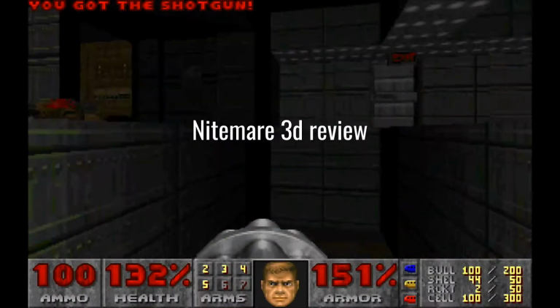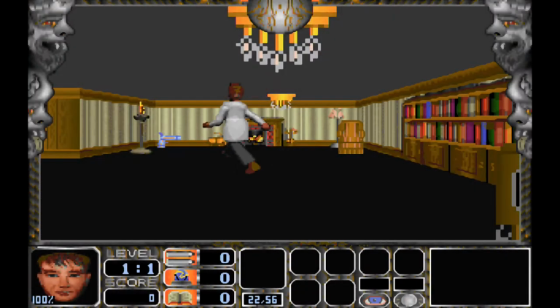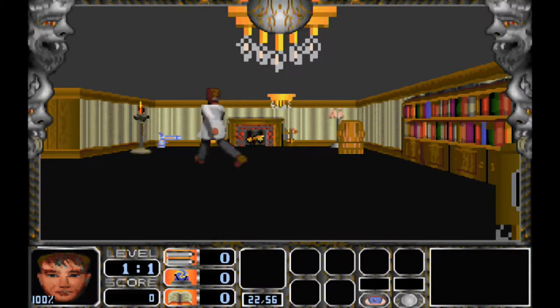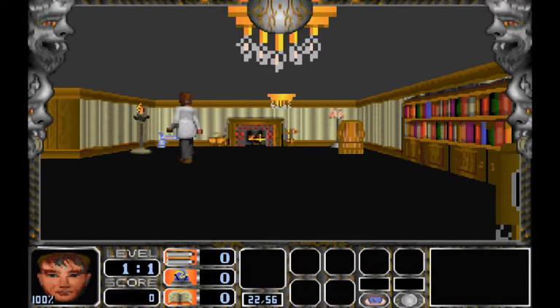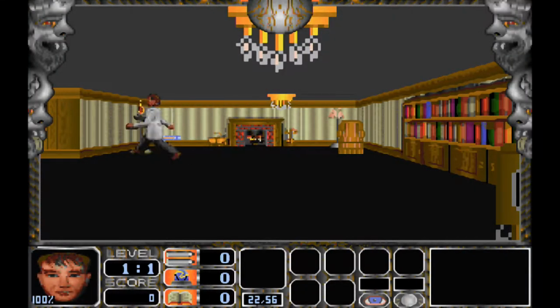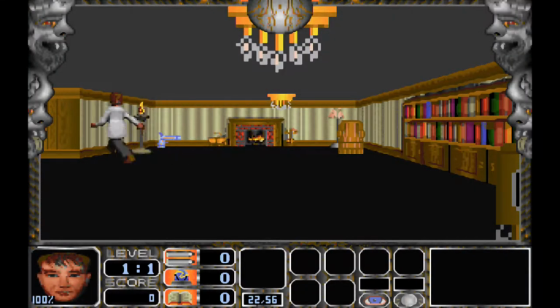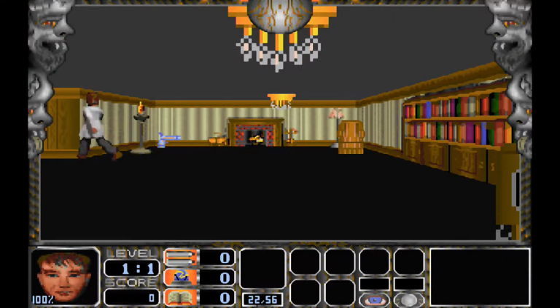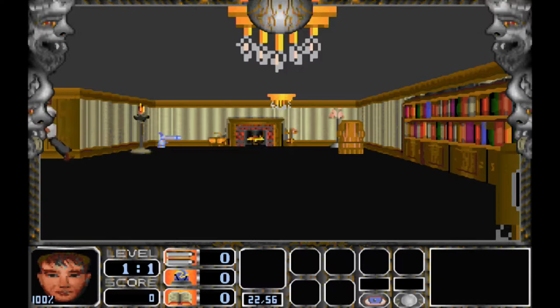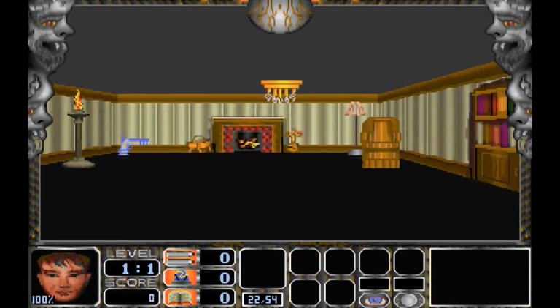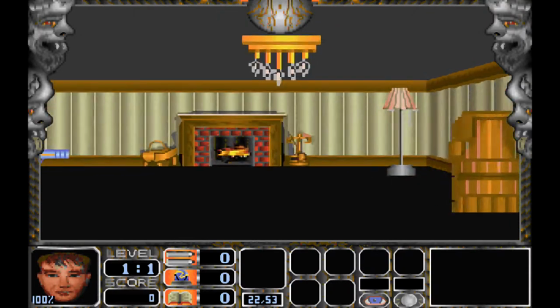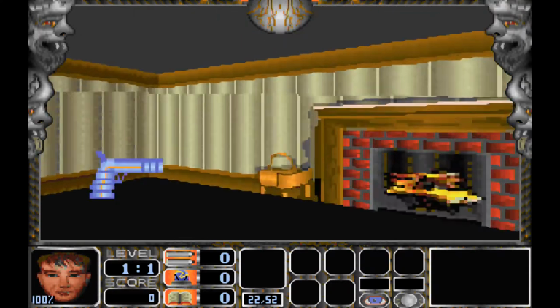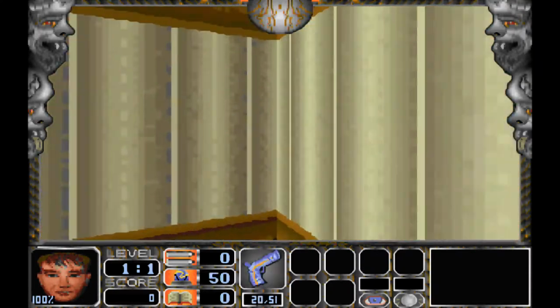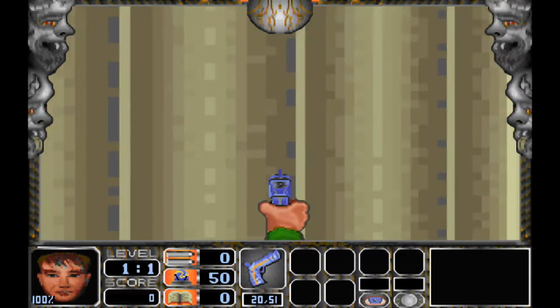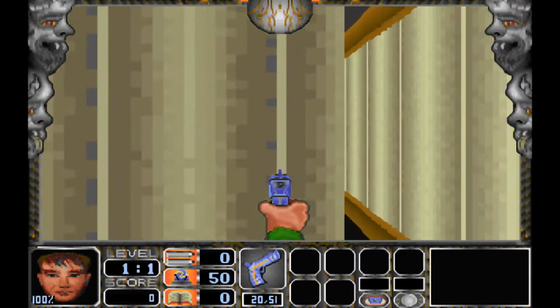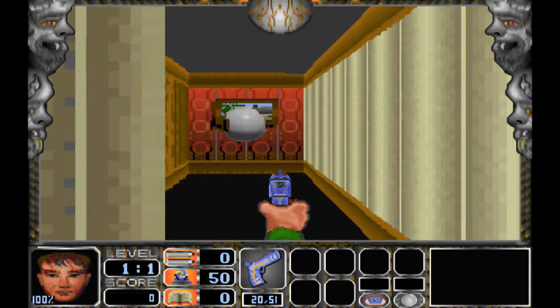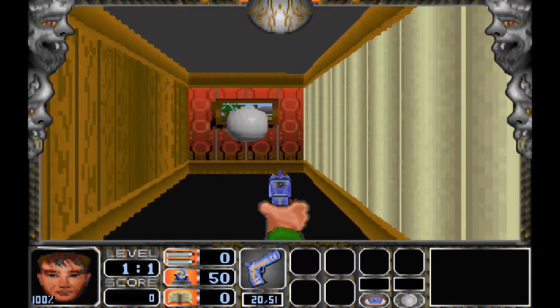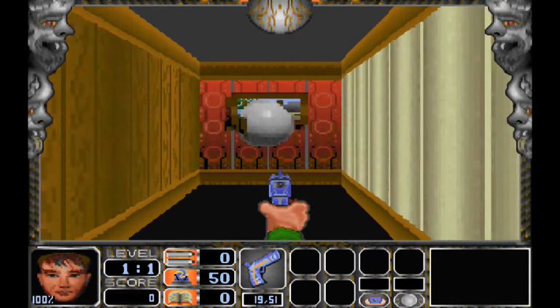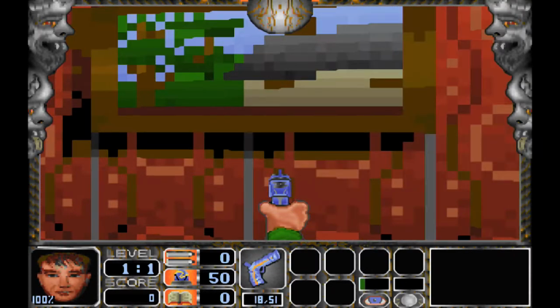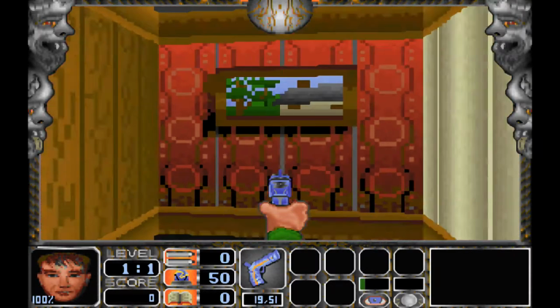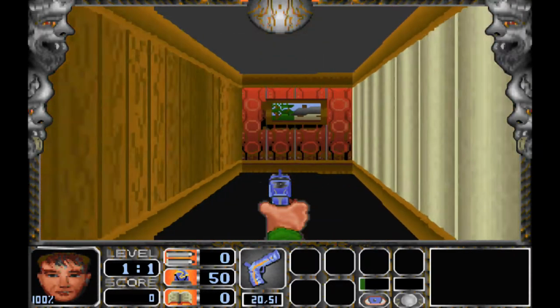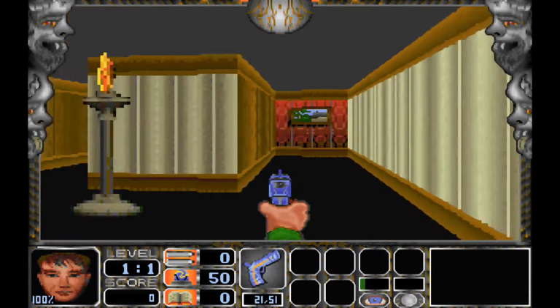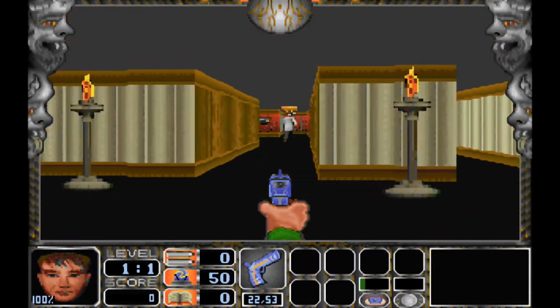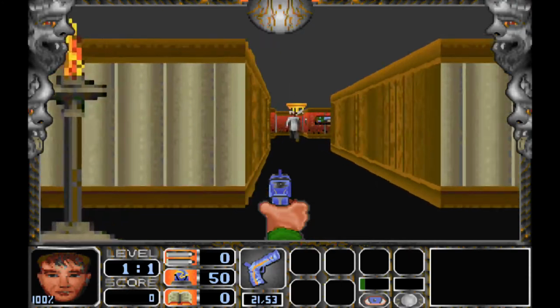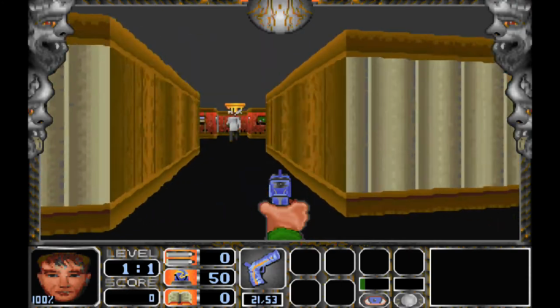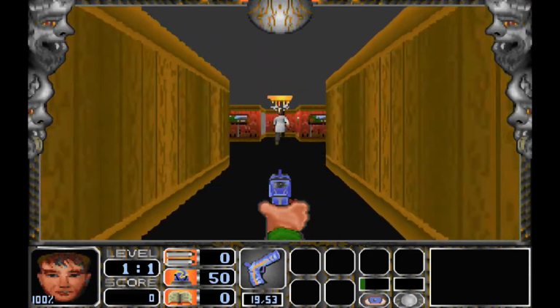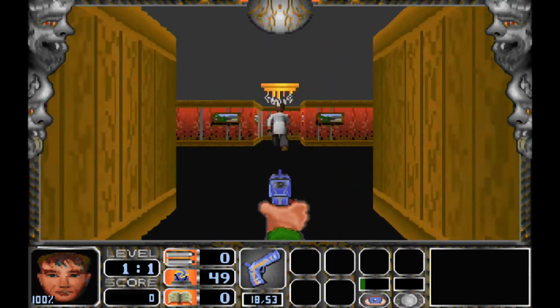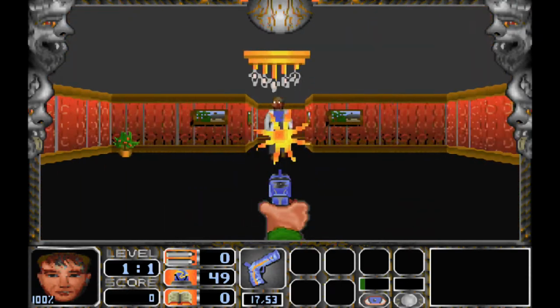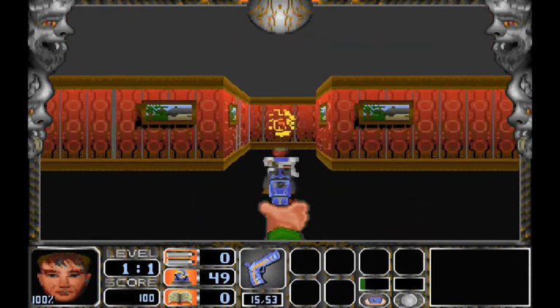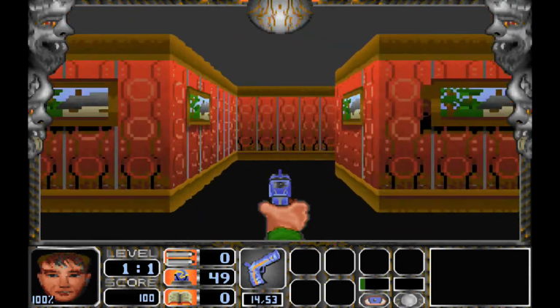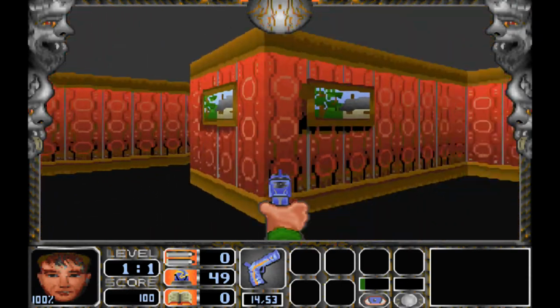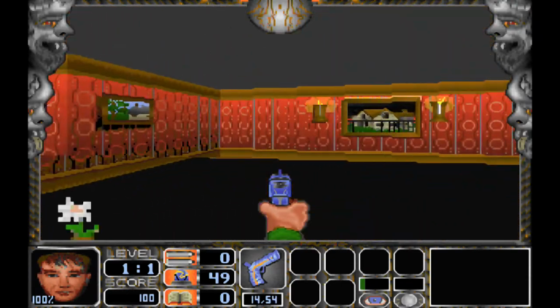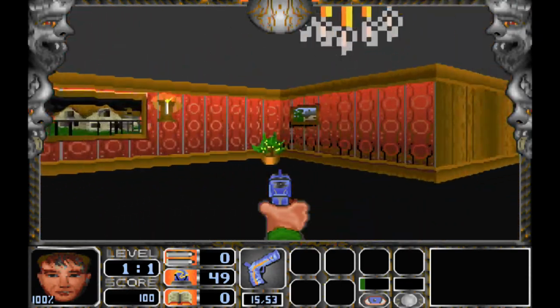Nightmare 3D is a horror first-person shooter developed by Gray Designs, with design from David Gray. The game was released for DOS and Windows 3.X on May 17, 1994, and December 12, 1994, respectively.